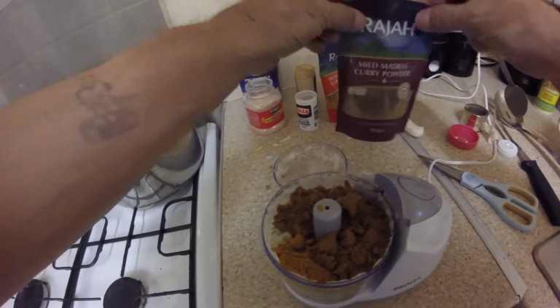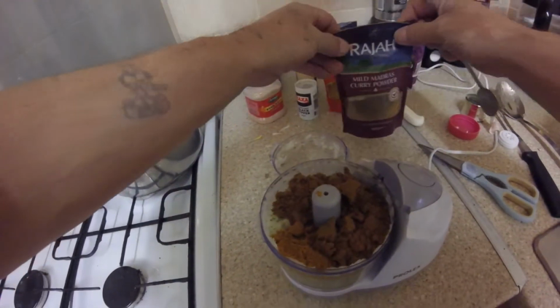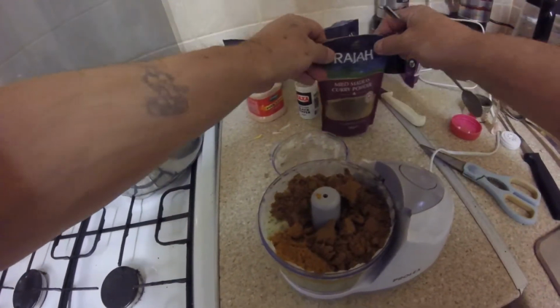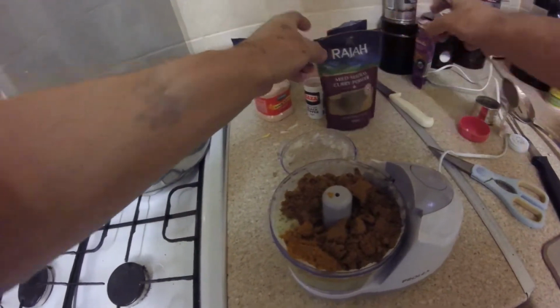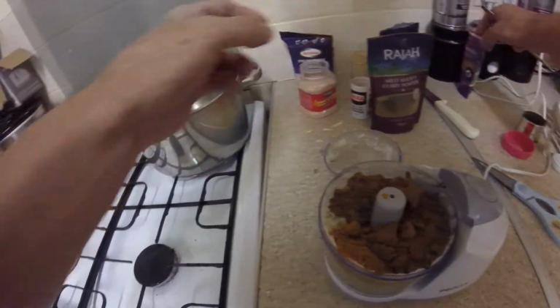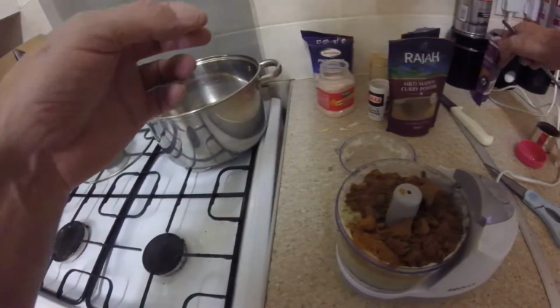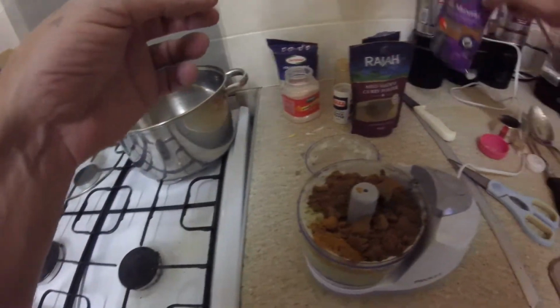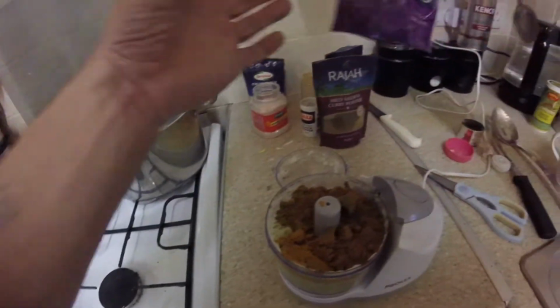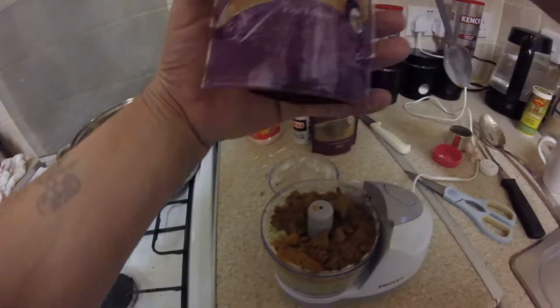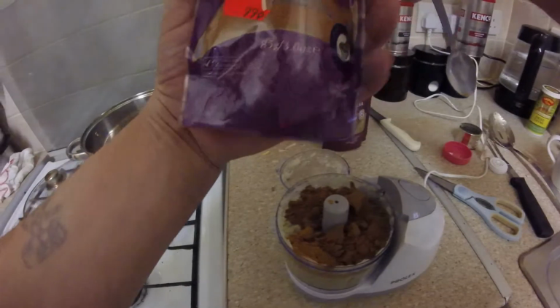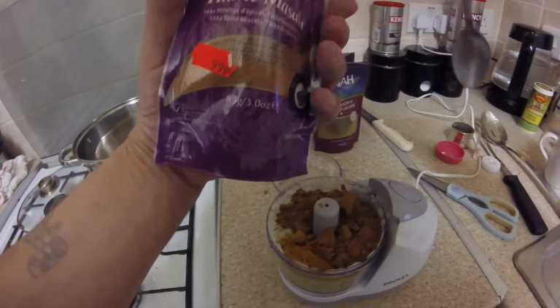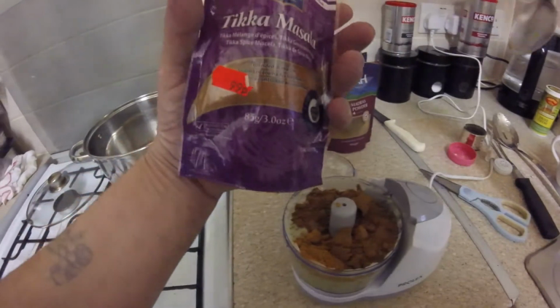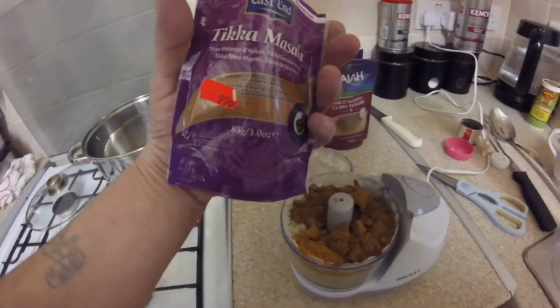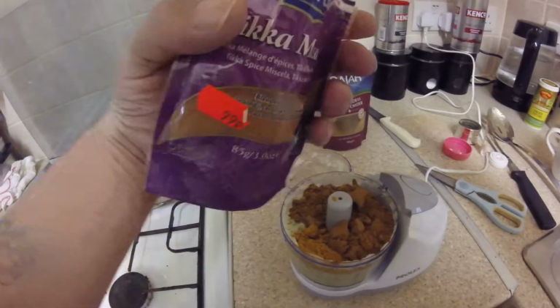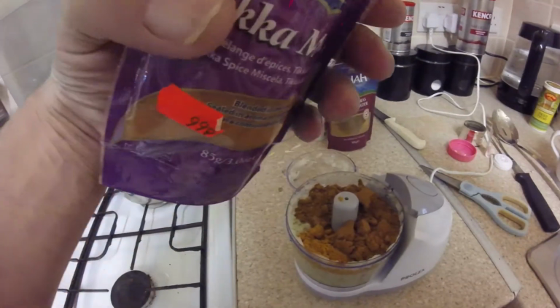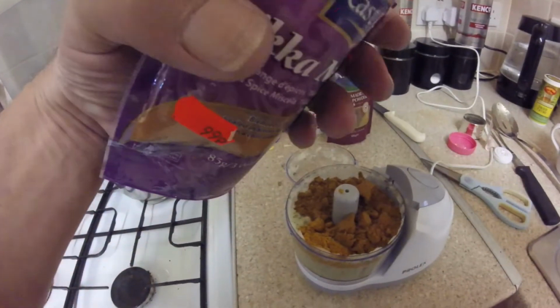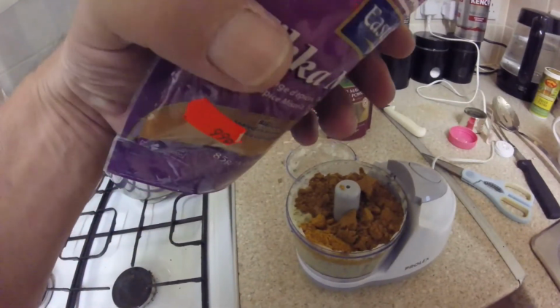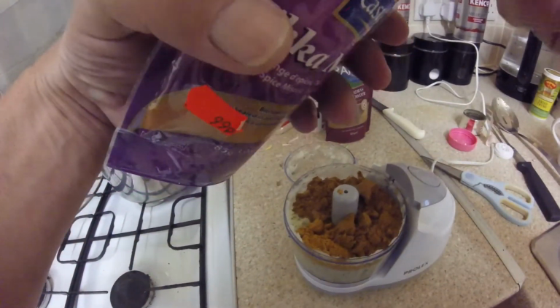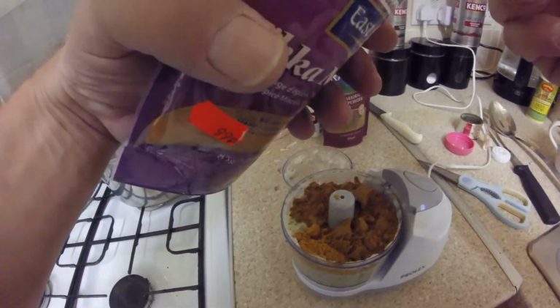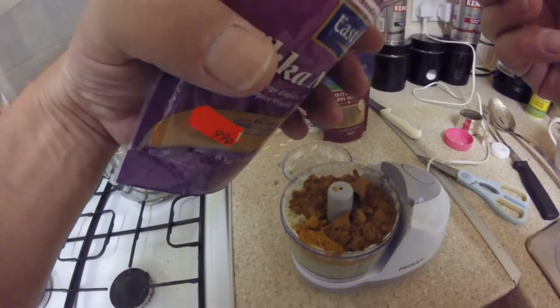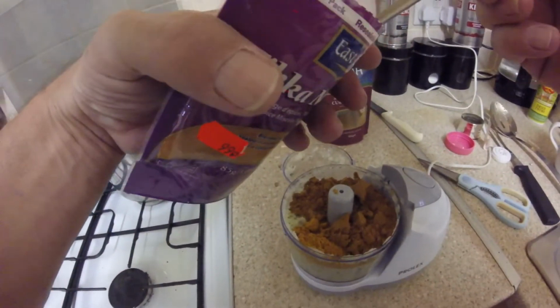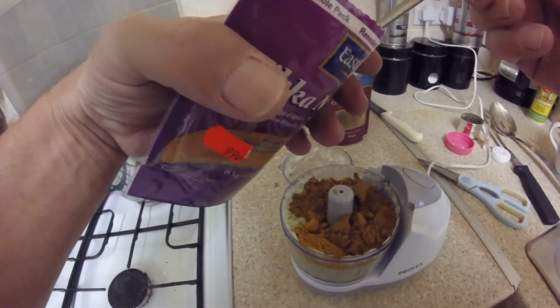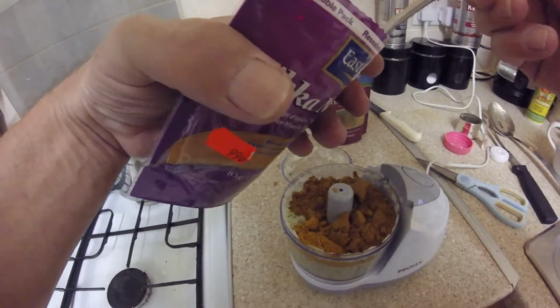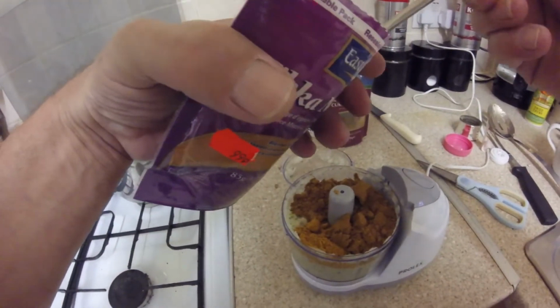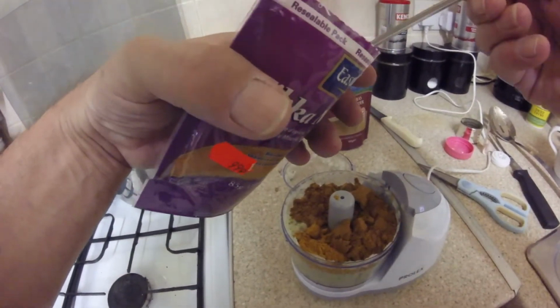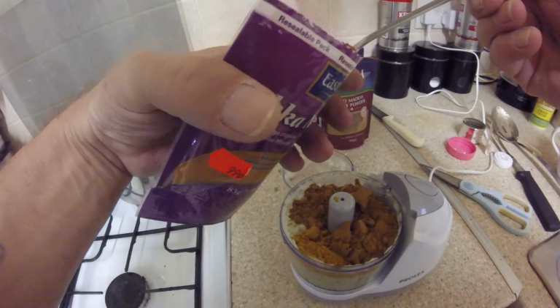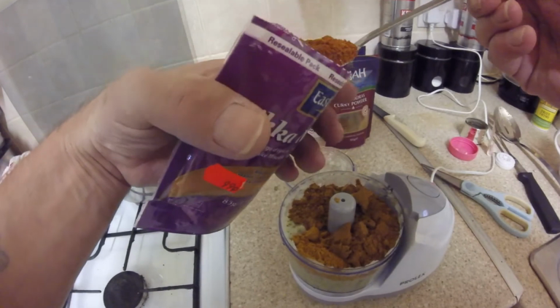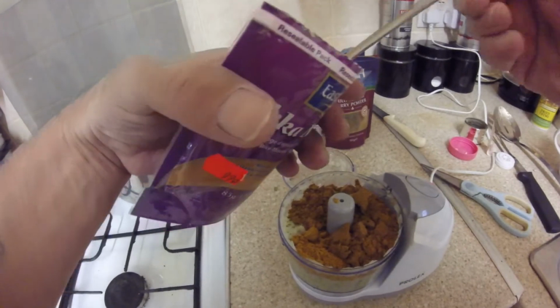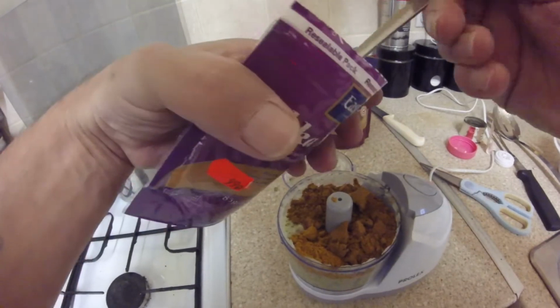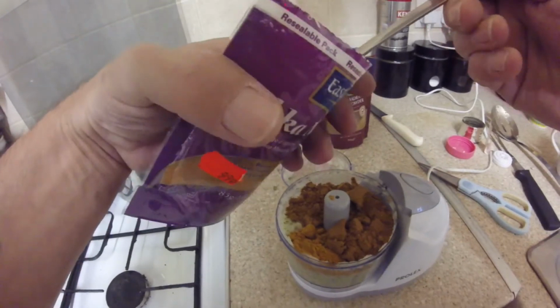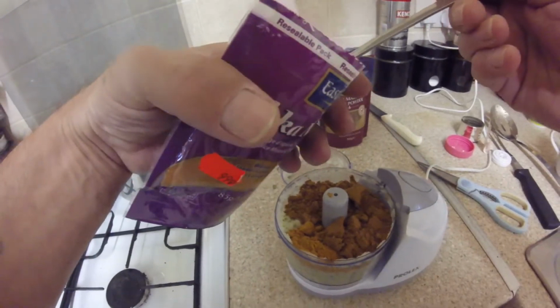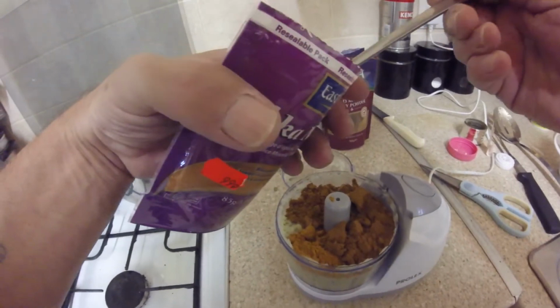What have I missed? A little bit of tikka masala — just one spoon. You'll understand why.